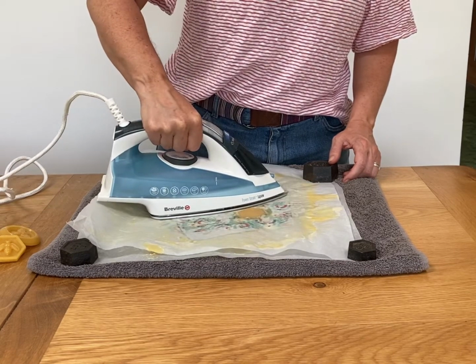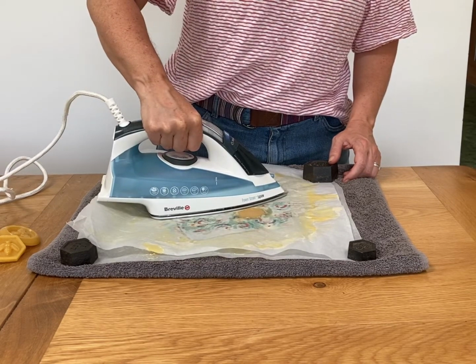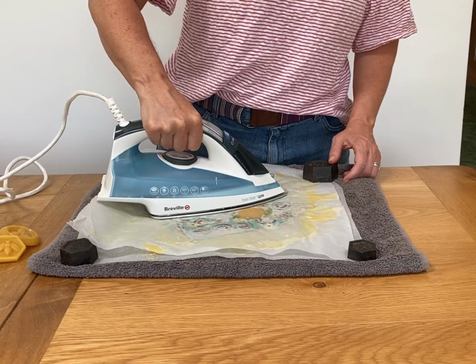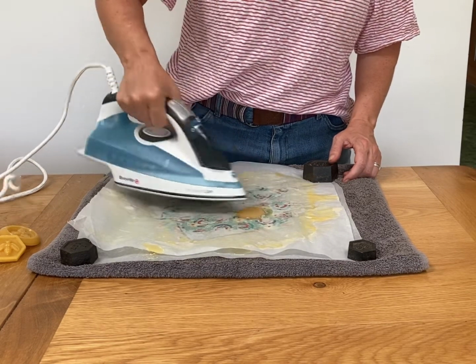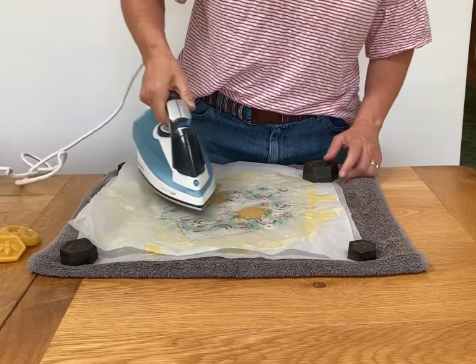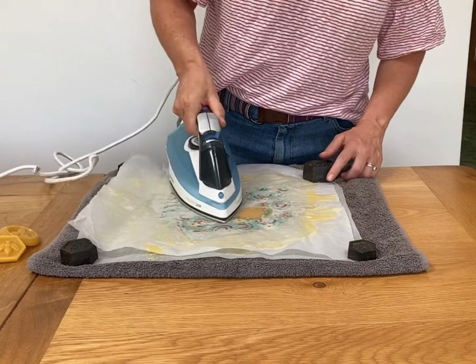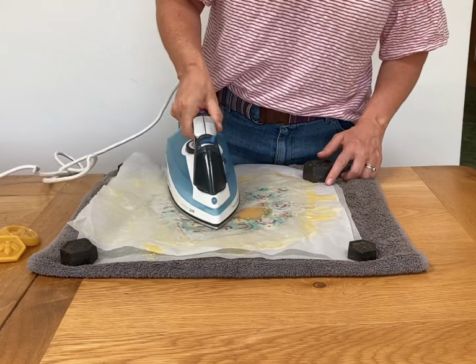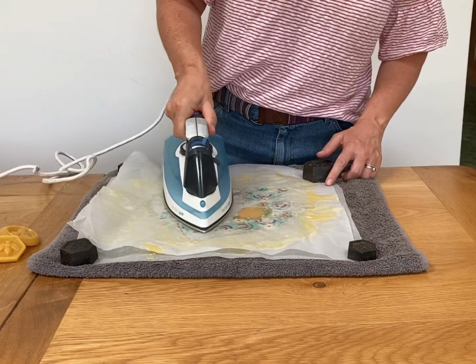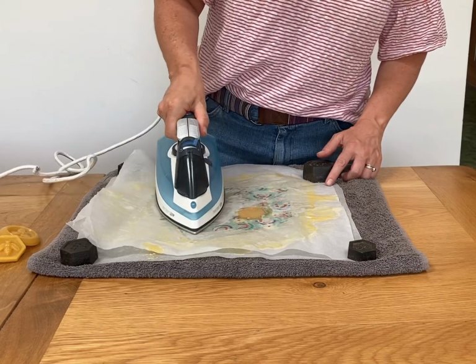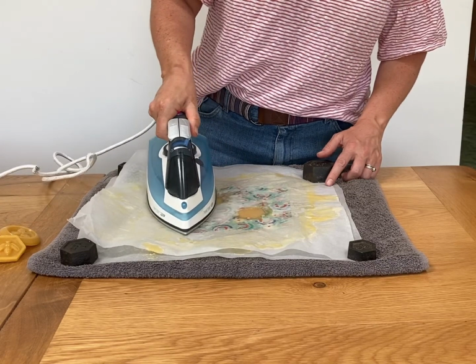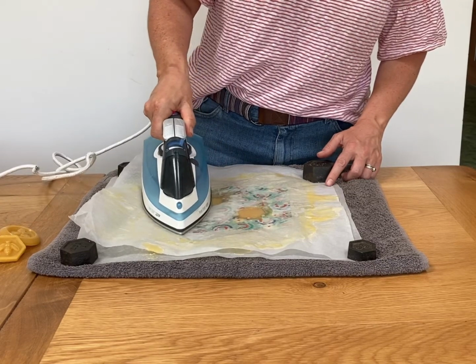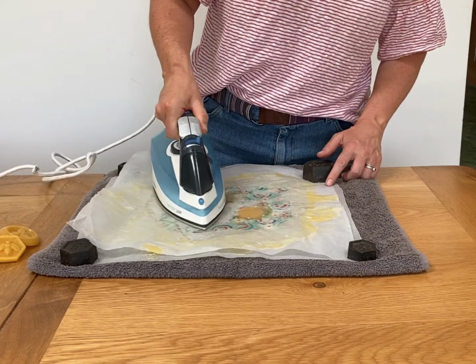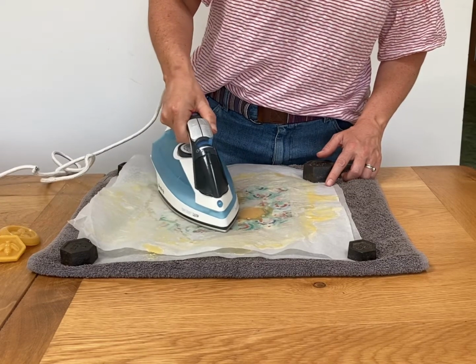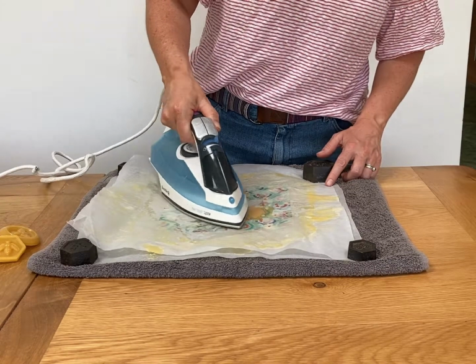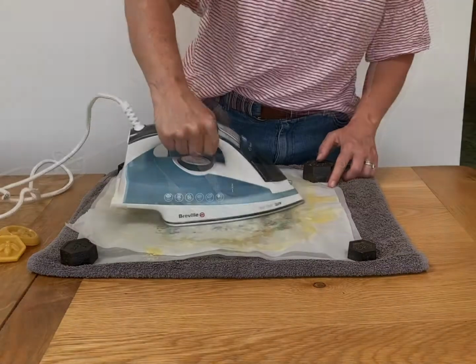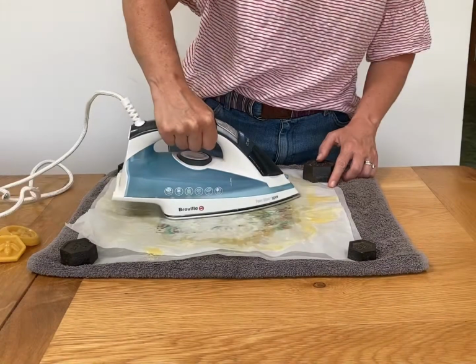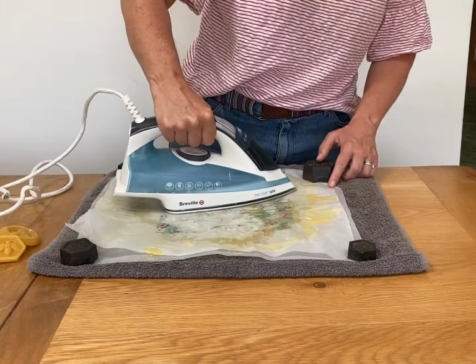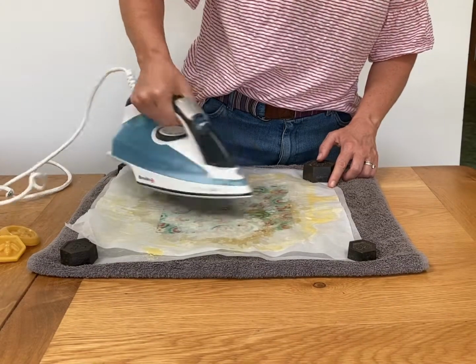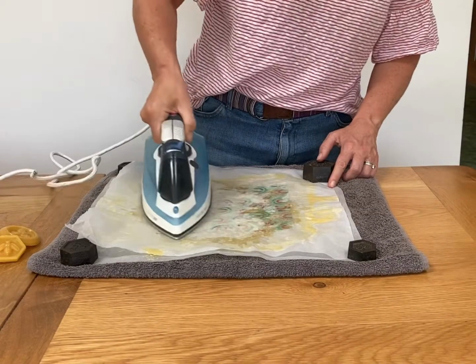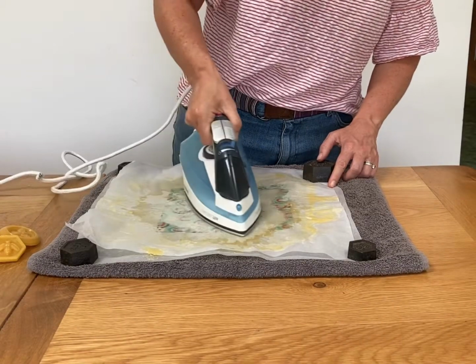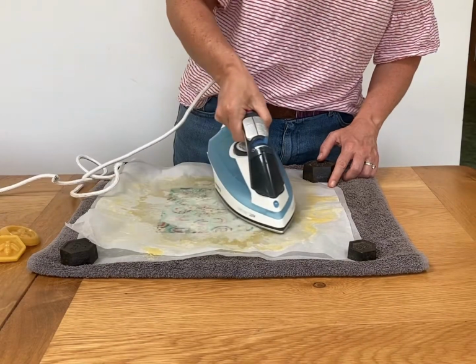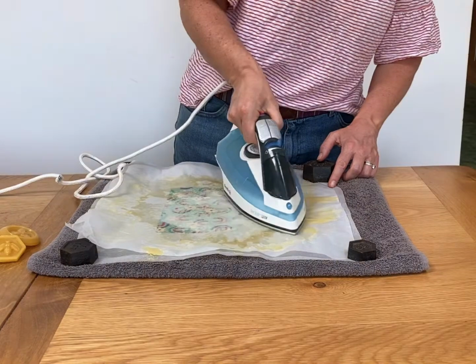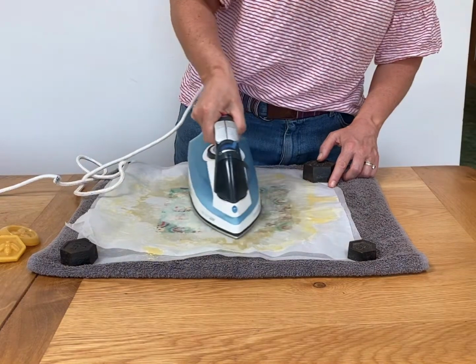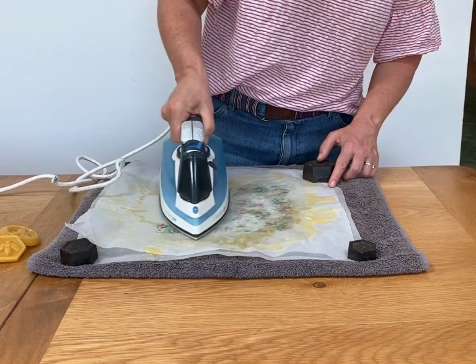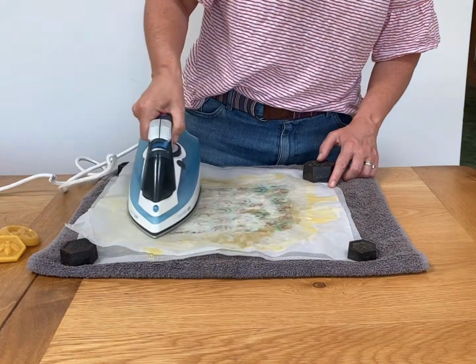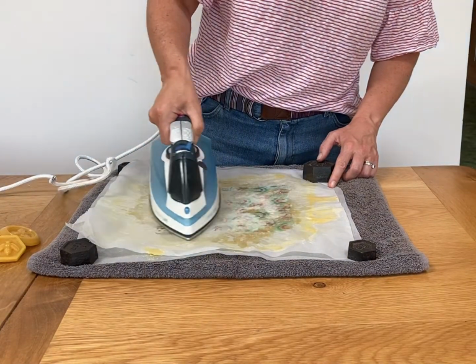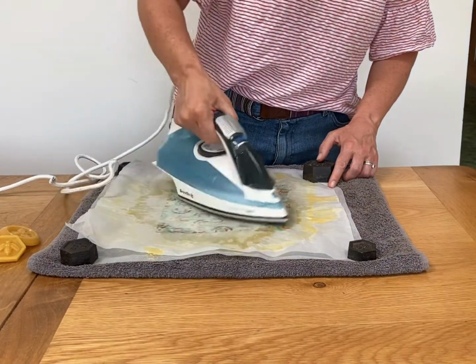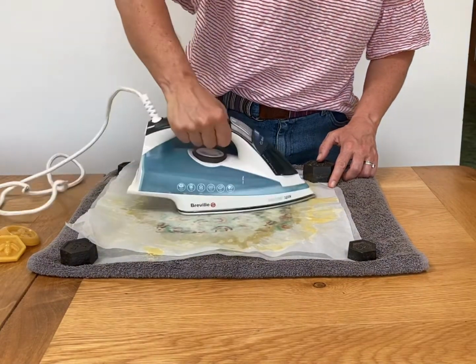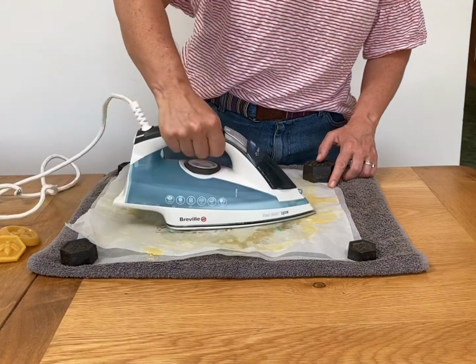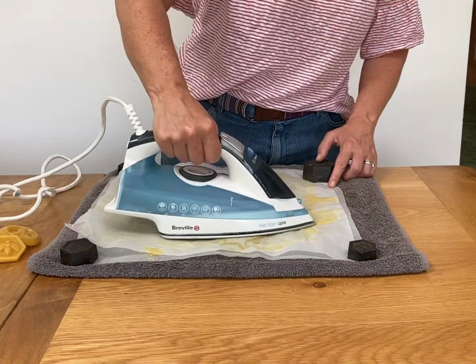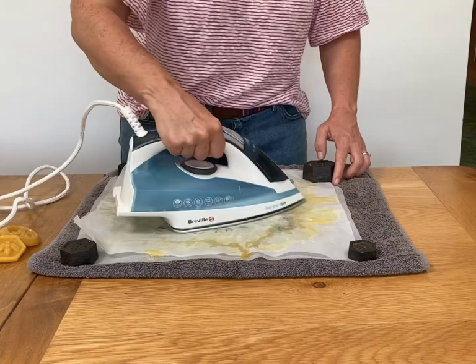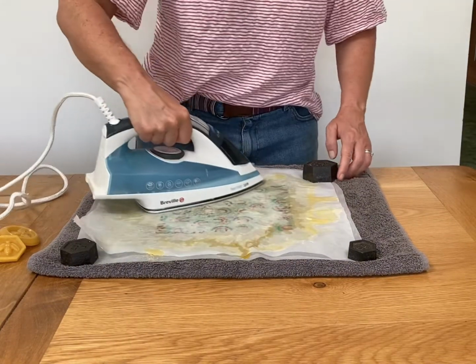As the wax is melting, use the iron to push the wax to all corners of your wrap. Just be careful not to push the wax beyond the paper so the wax doesn't get on your iron.